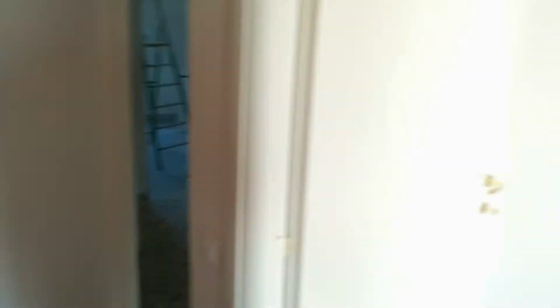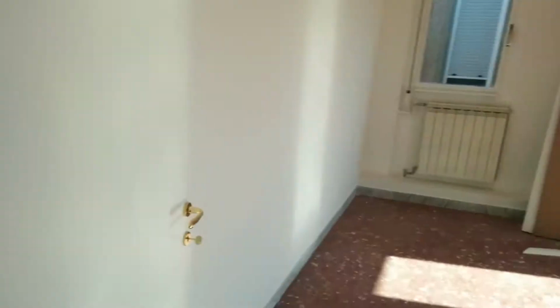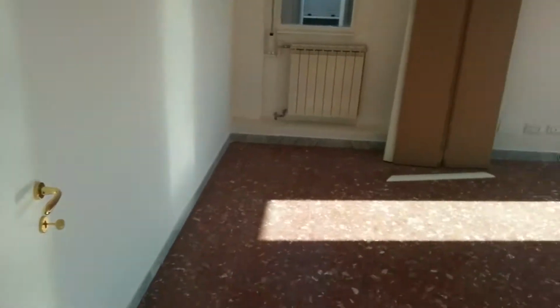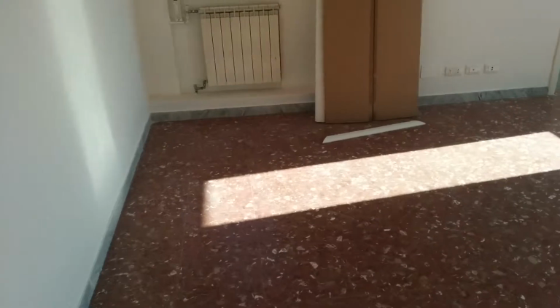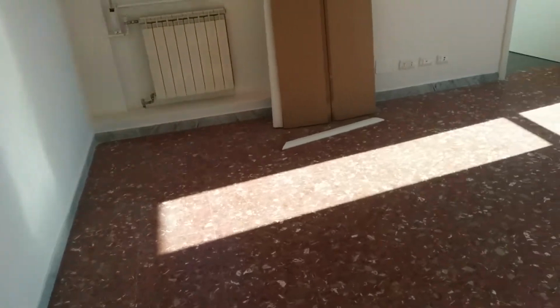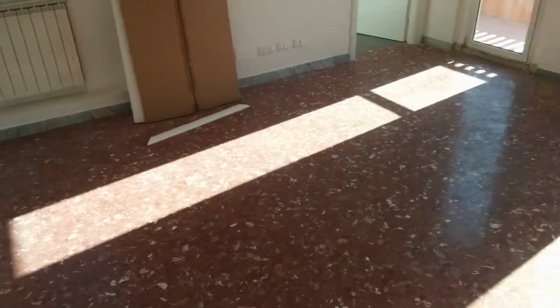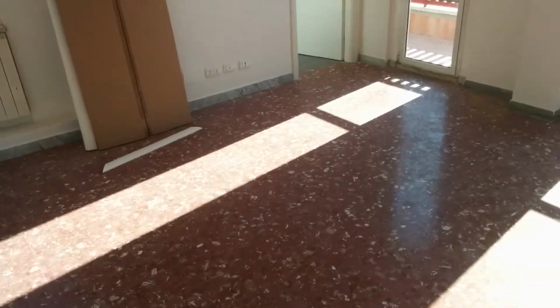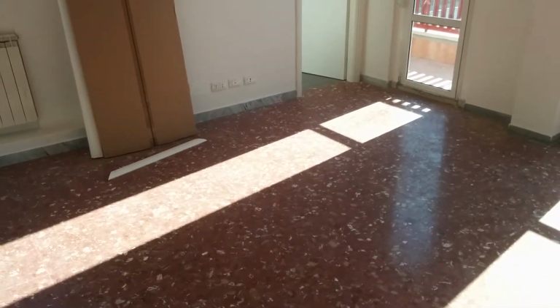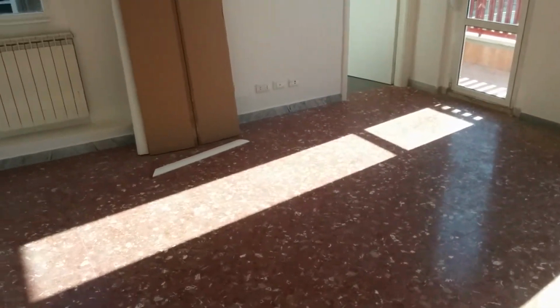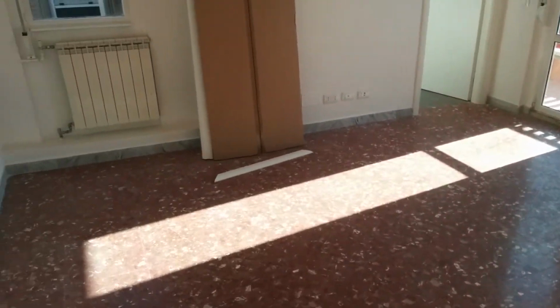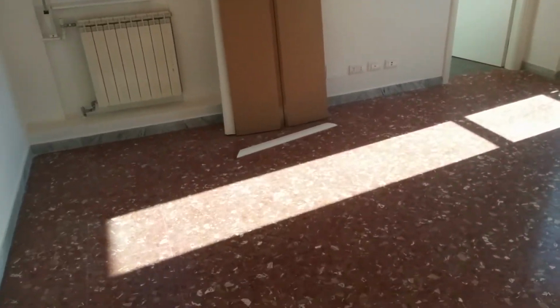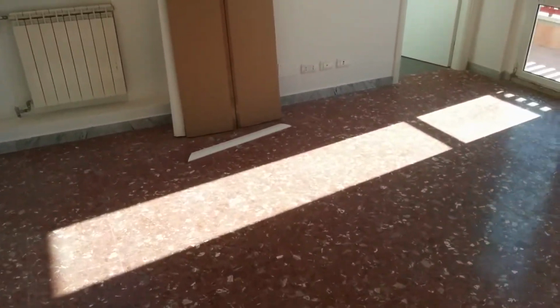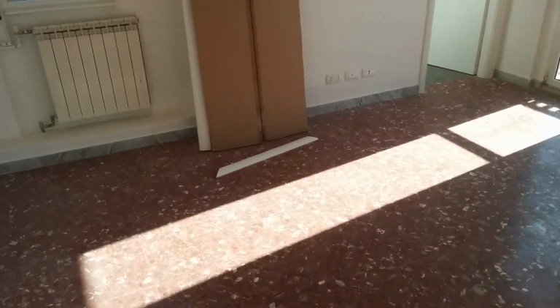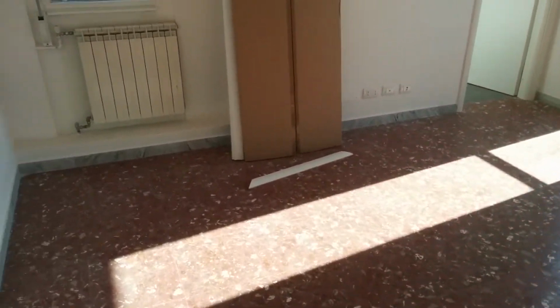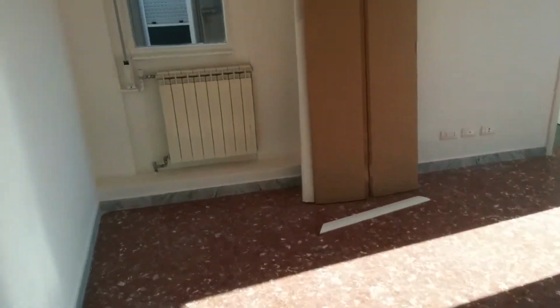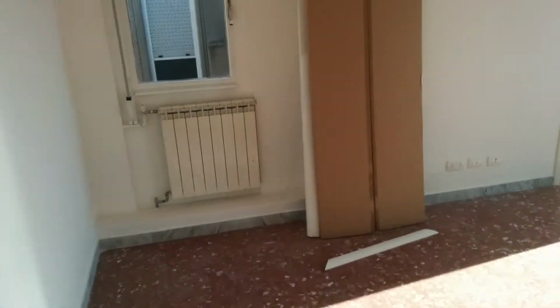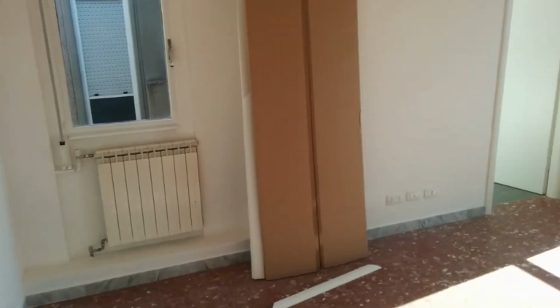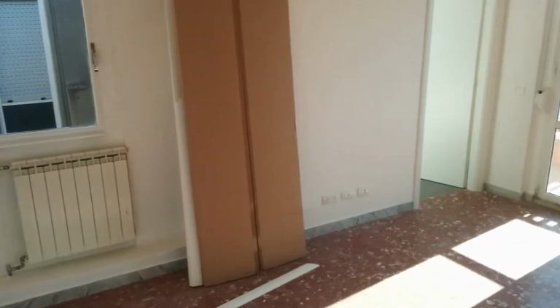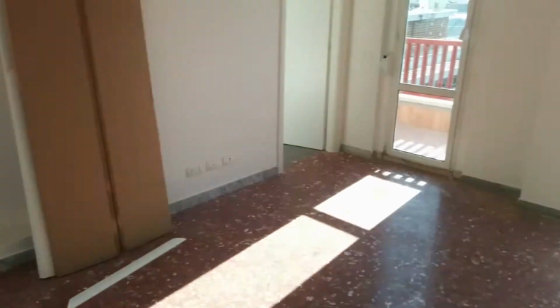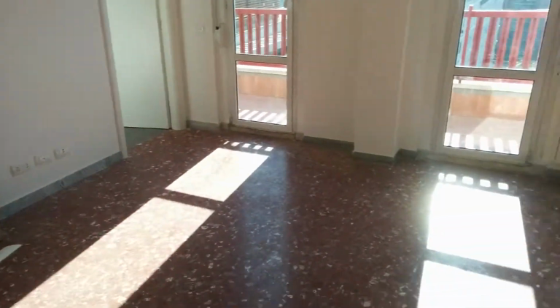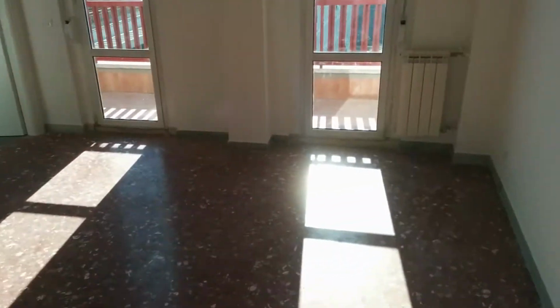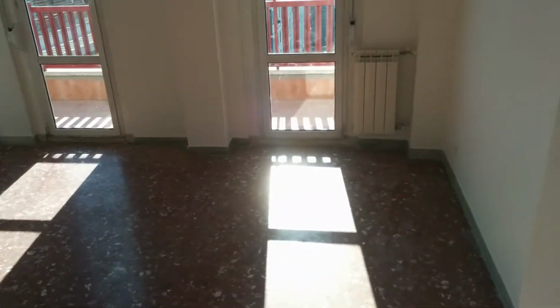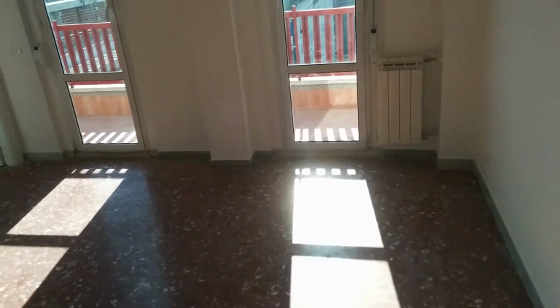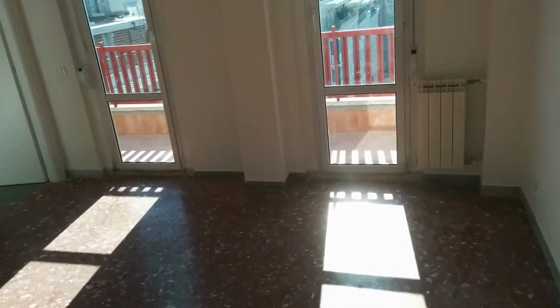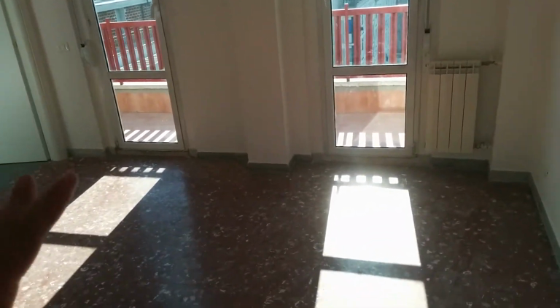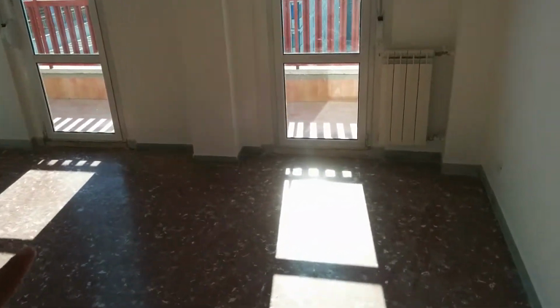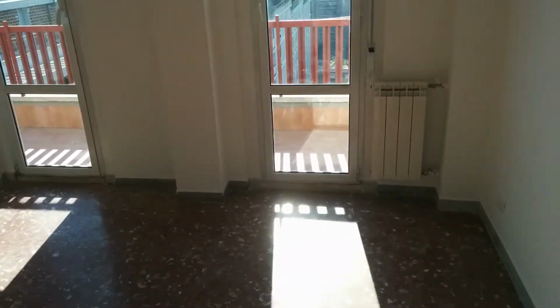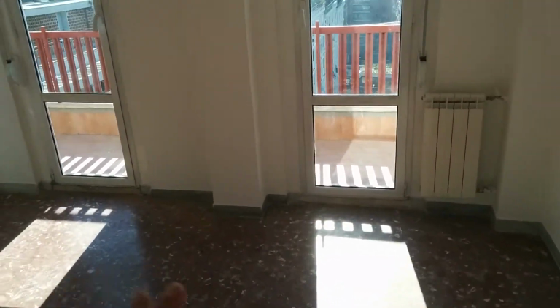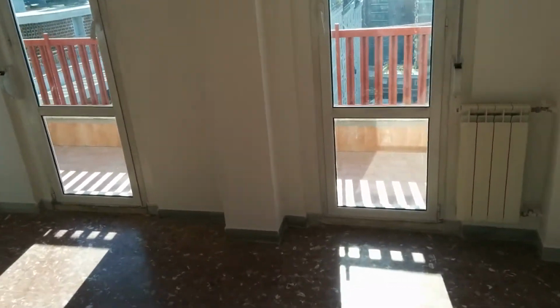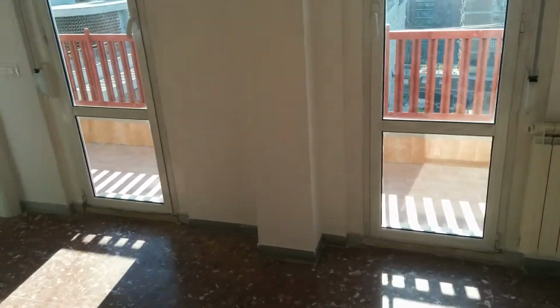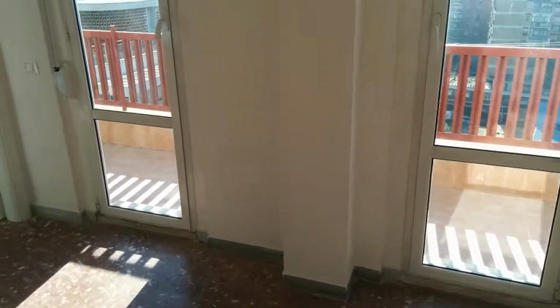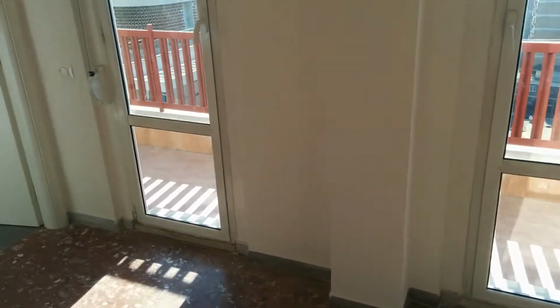This is bedroom number 2. This is the widest bedroom of the apartment. And also here we have a balcony shared with bedroom number 1.